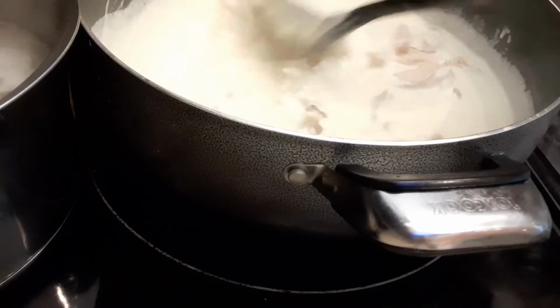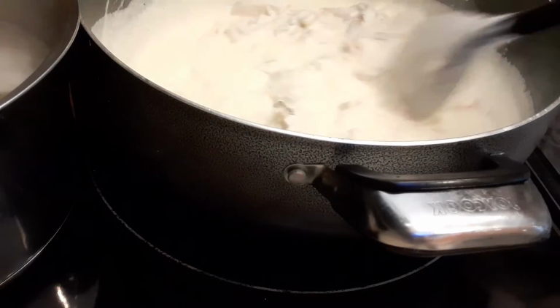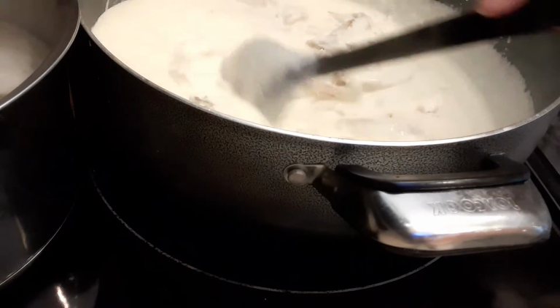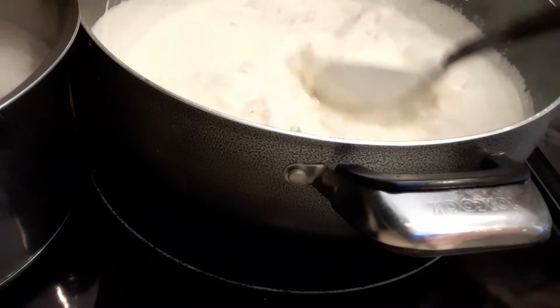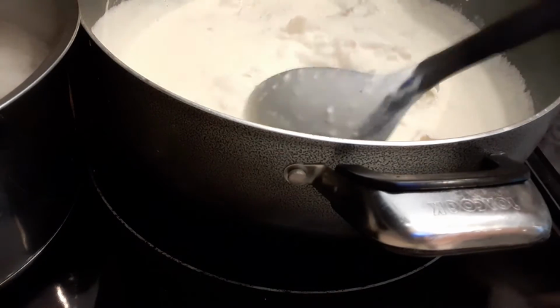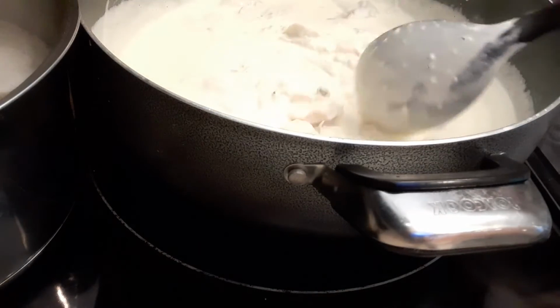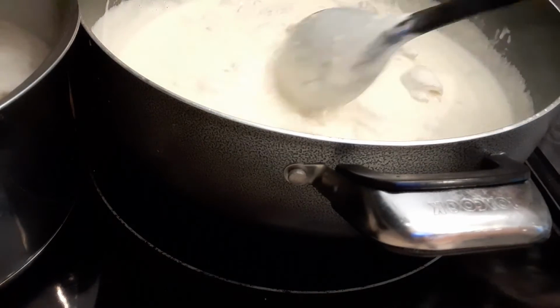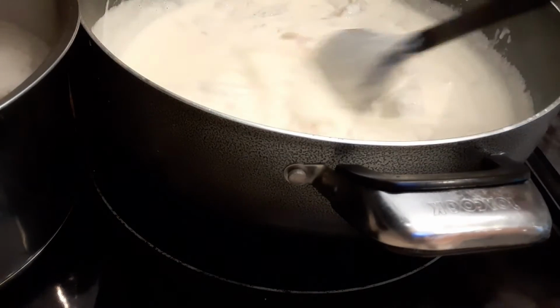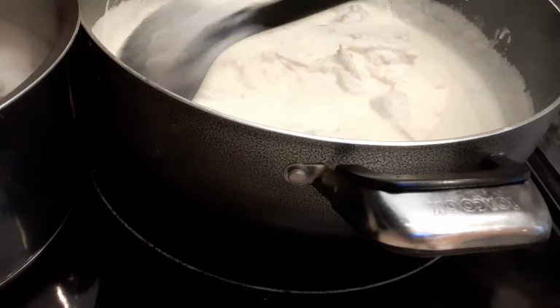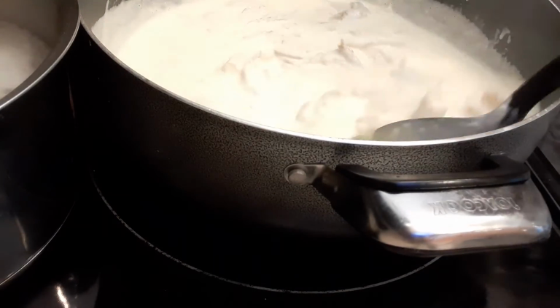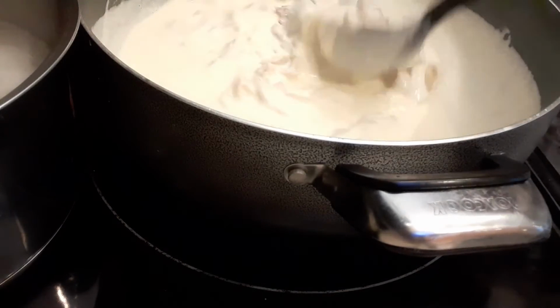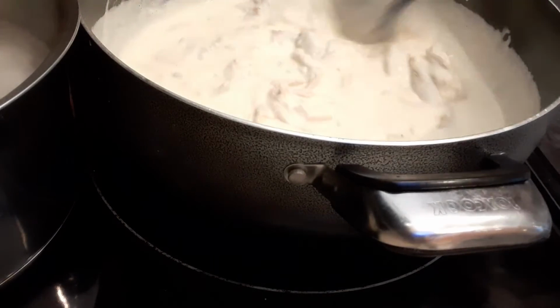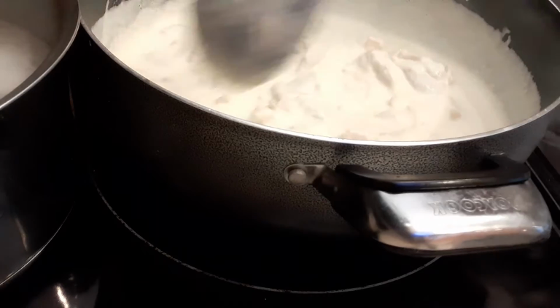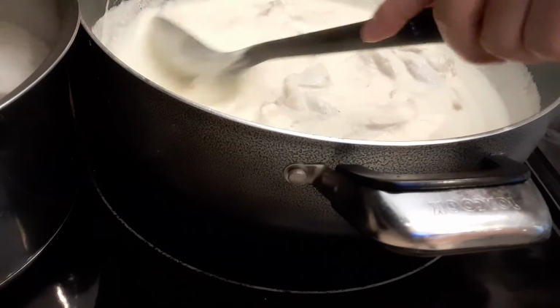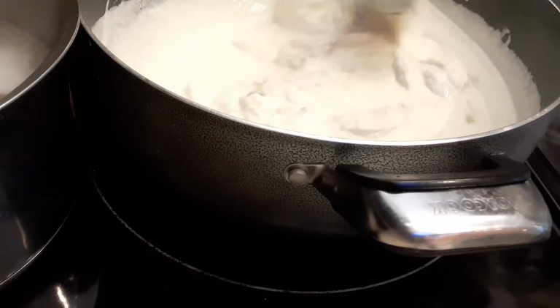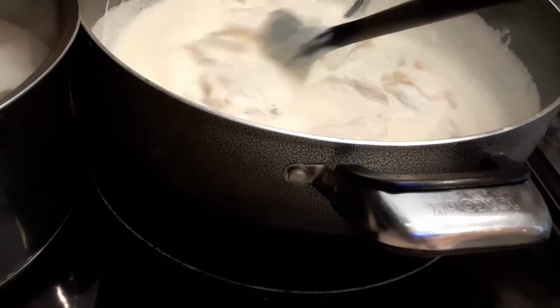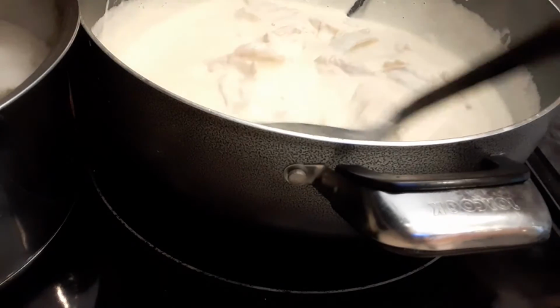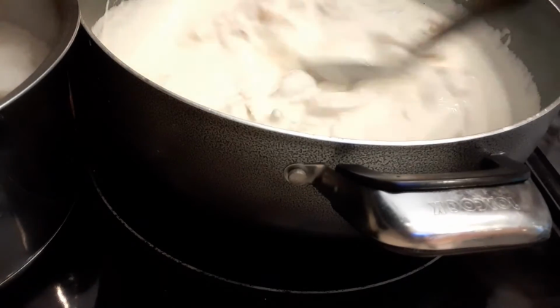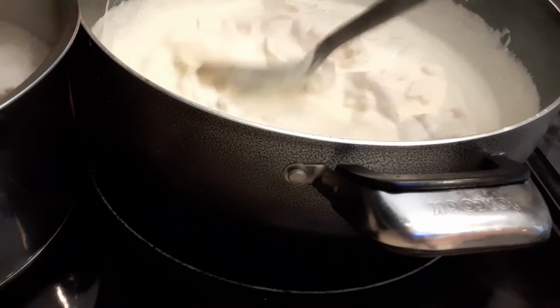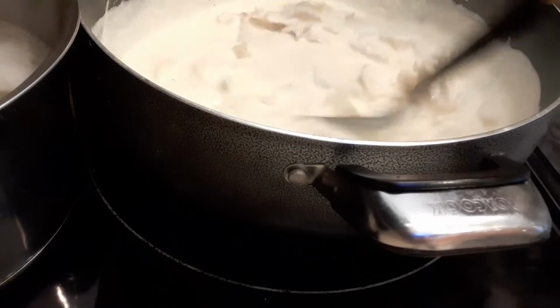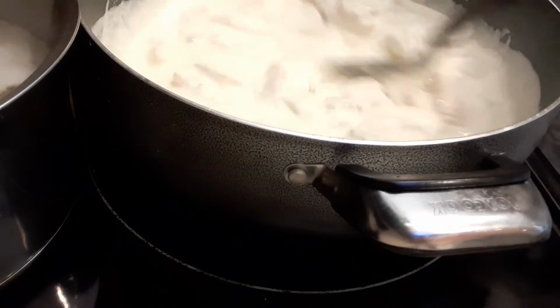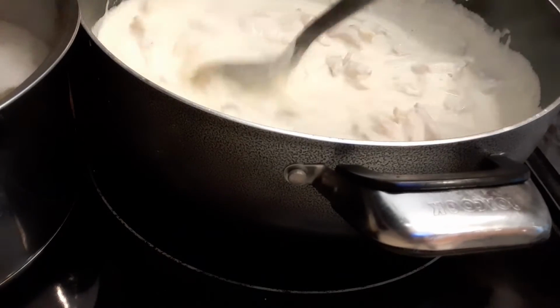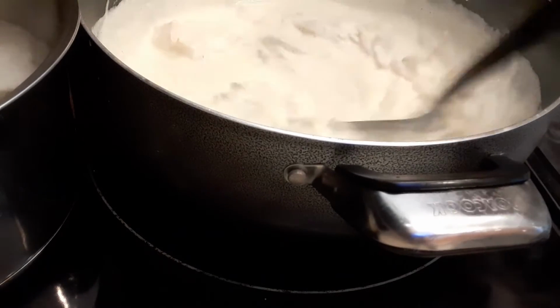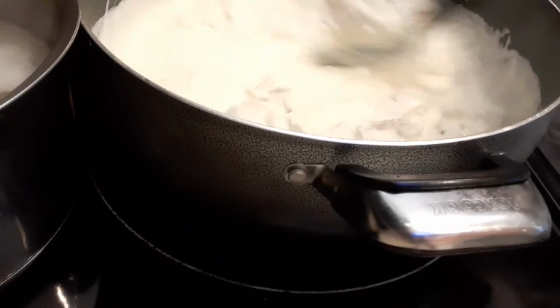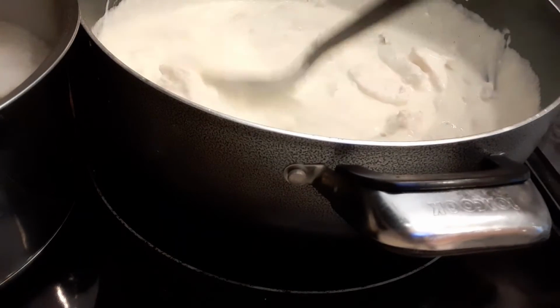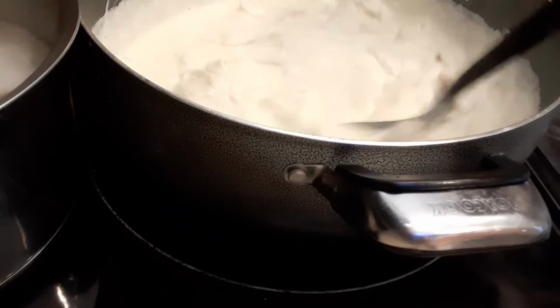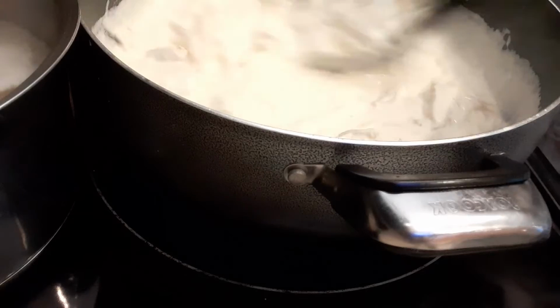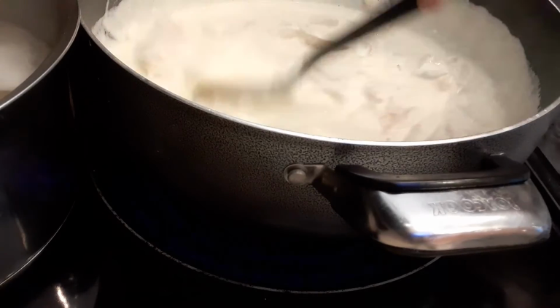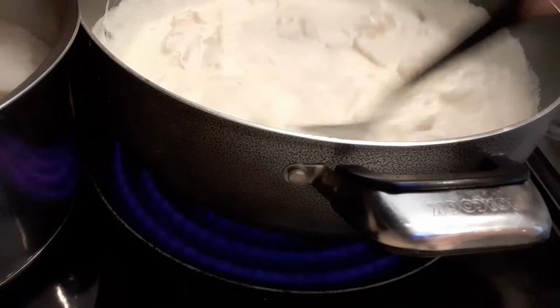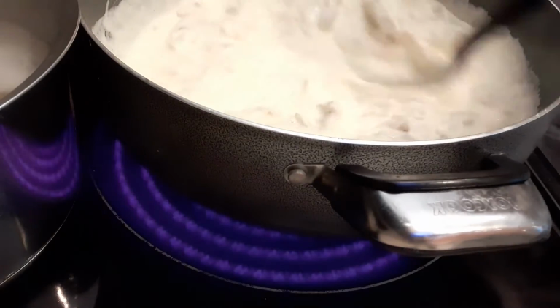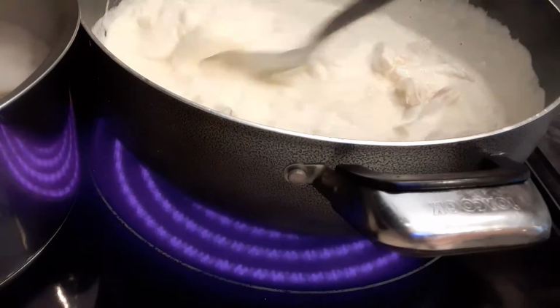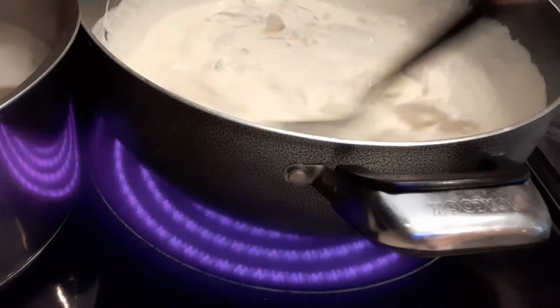My grandchildren are here today and one of their favorites is chicken alfredo, so that's why I decided to make the alfredo.